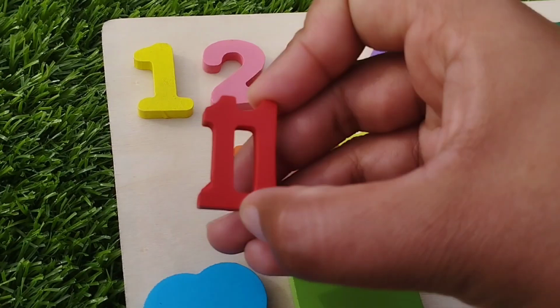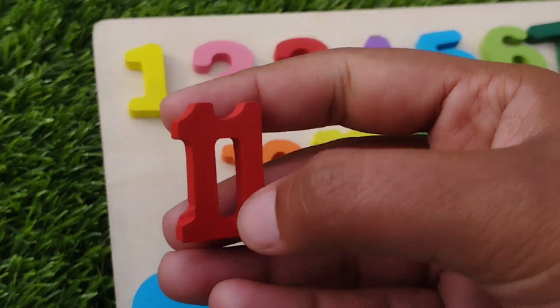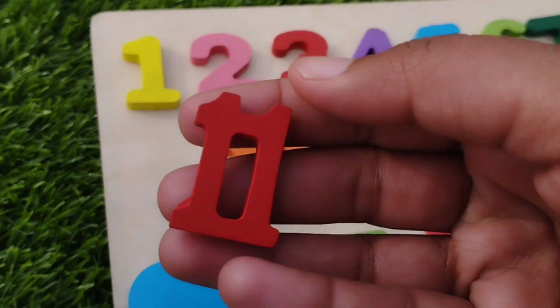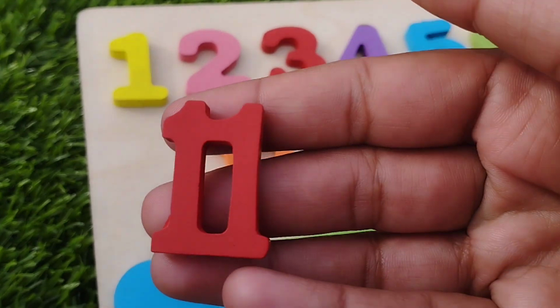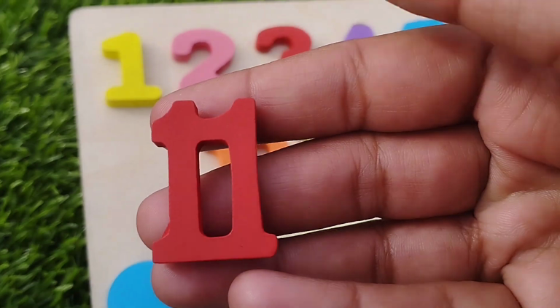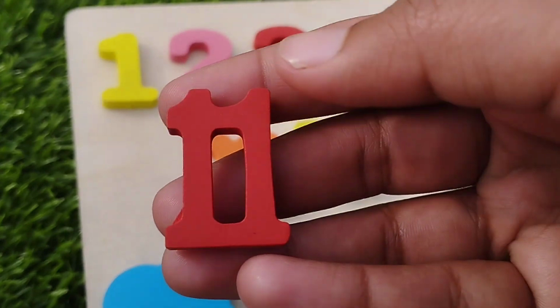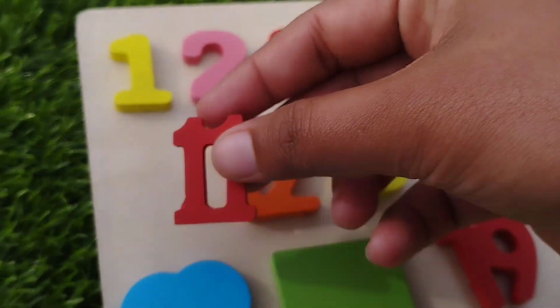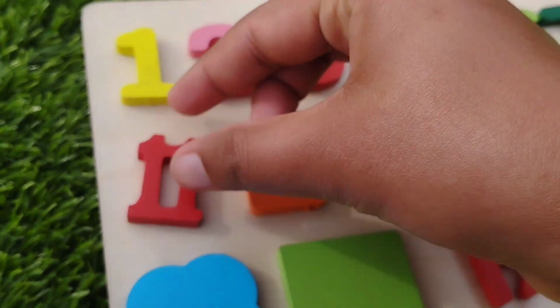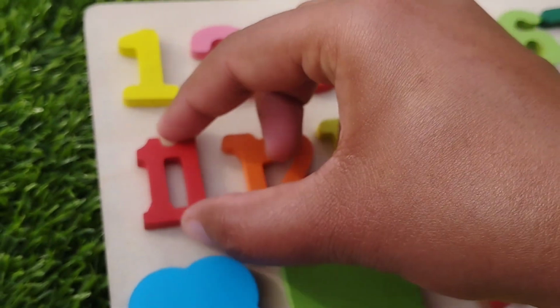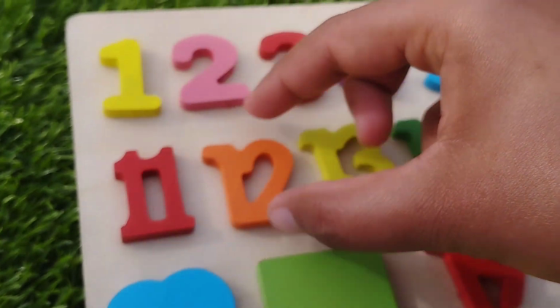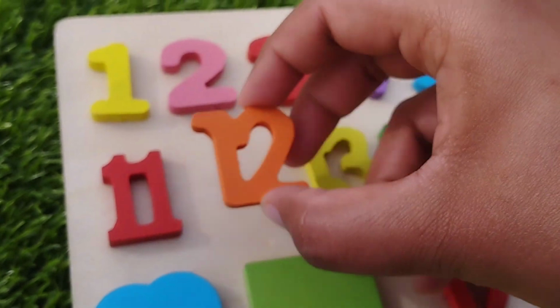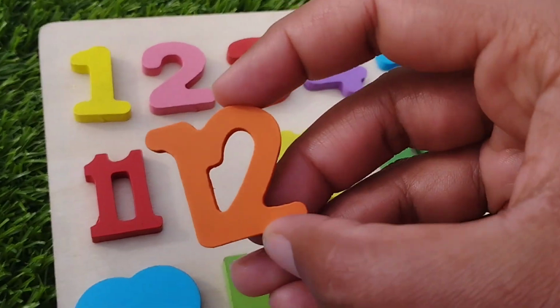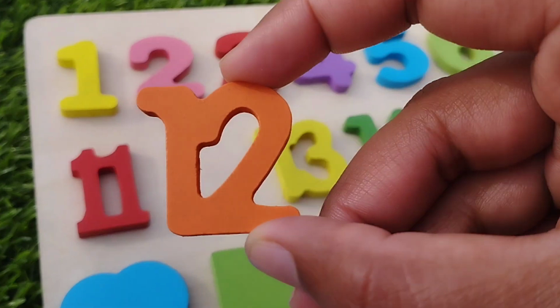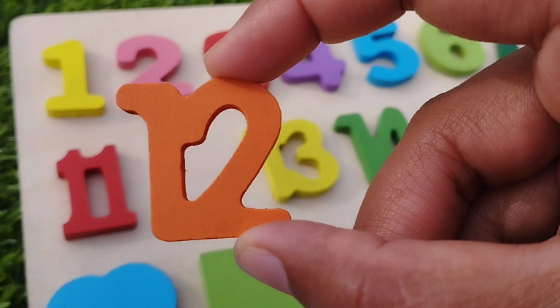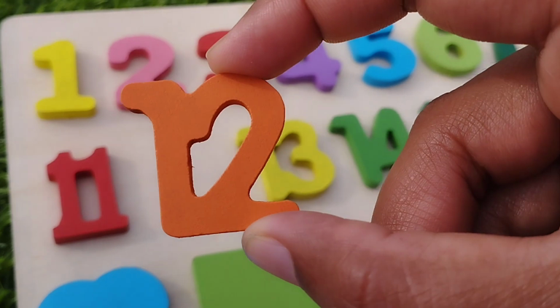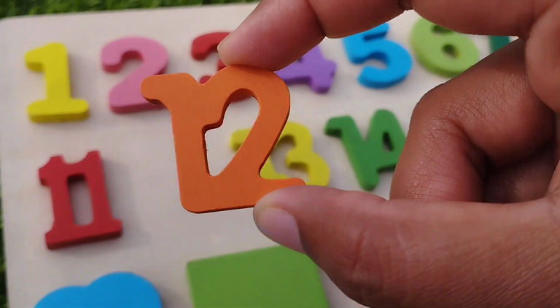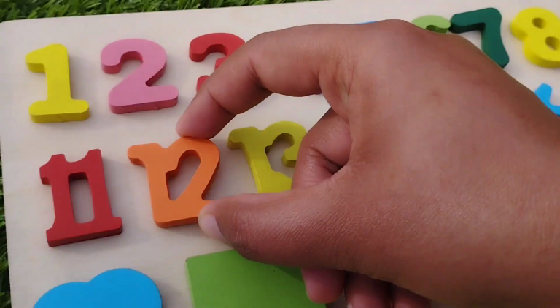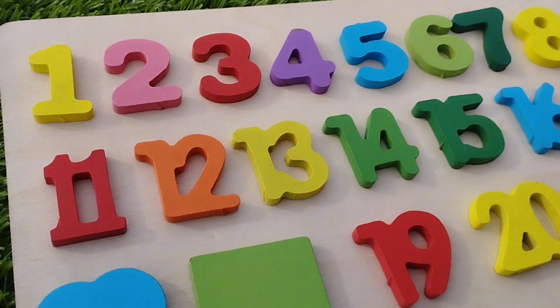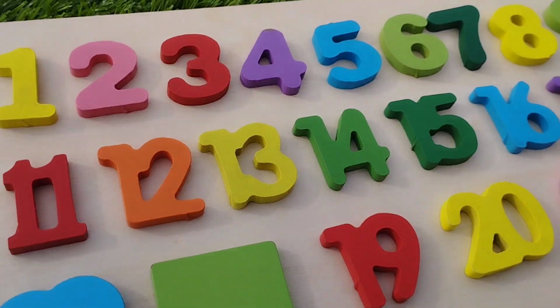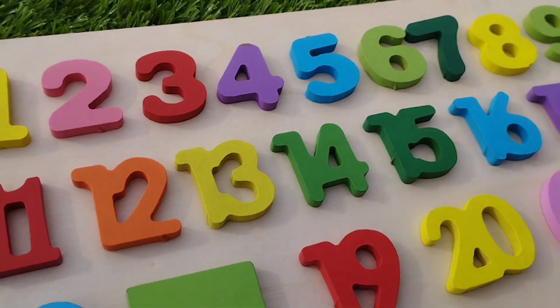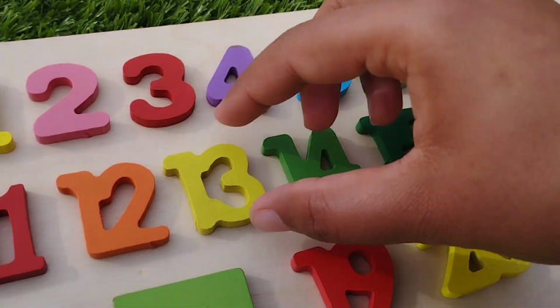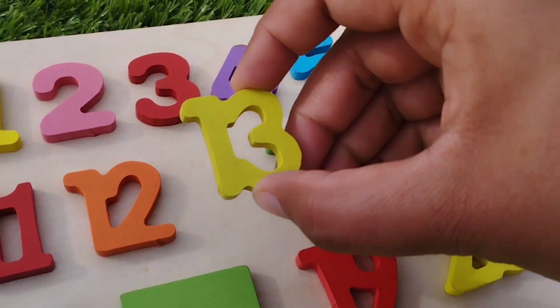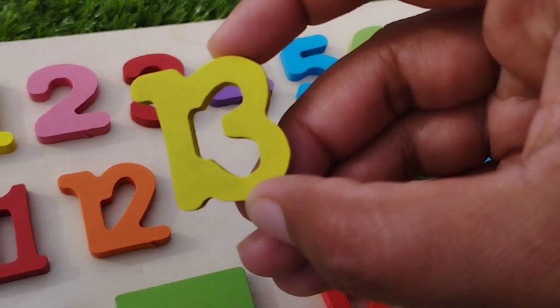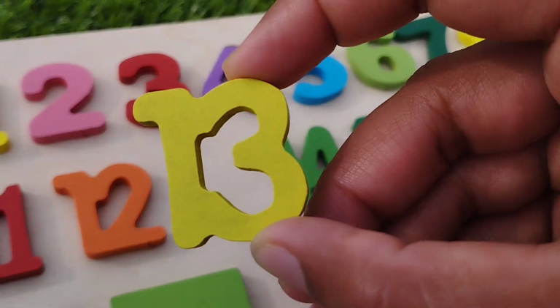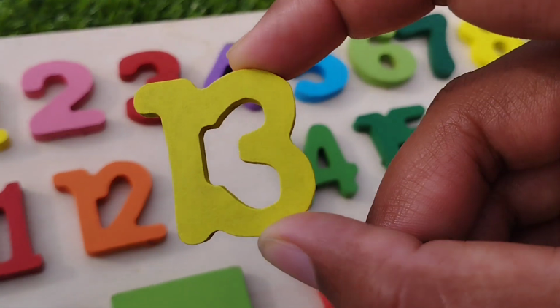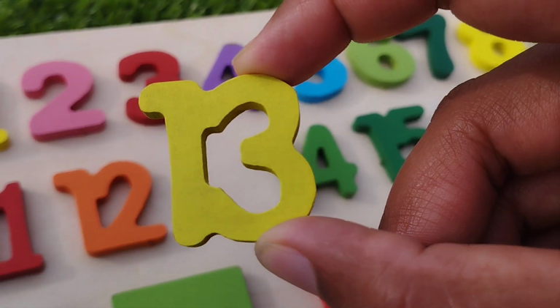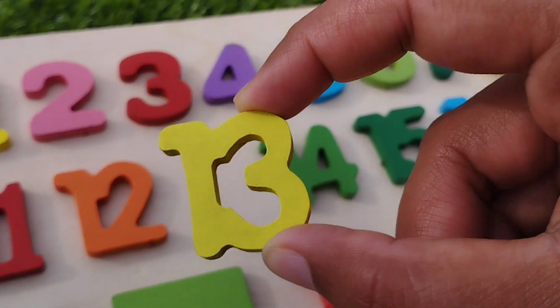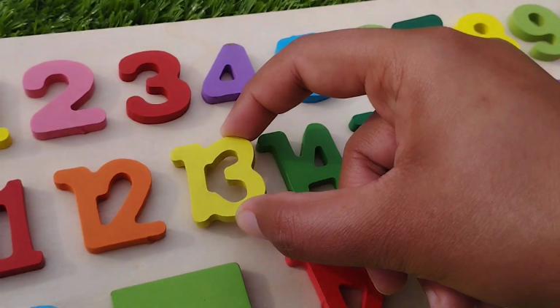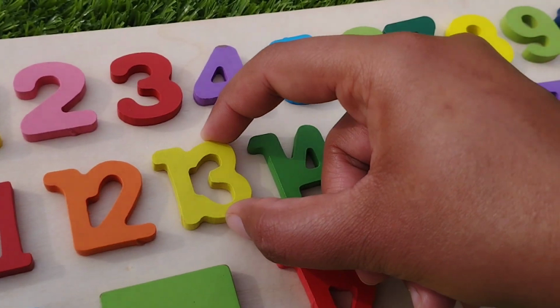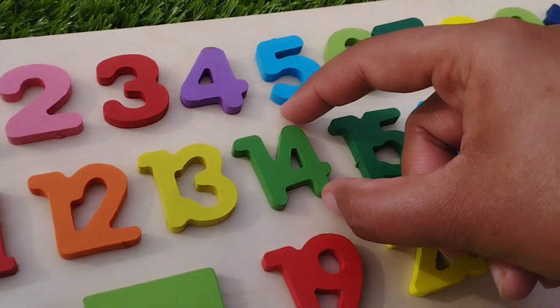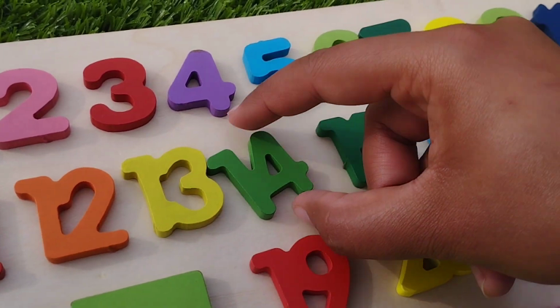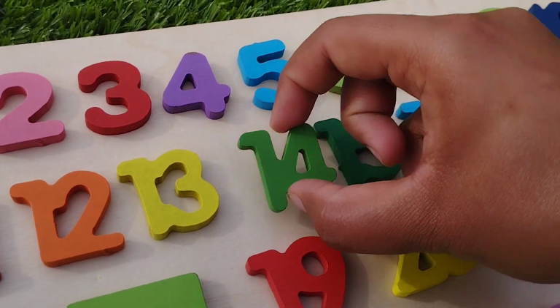Number eleven. One, one. Eleven. One, two. Twelve. One, three. Thirteen.